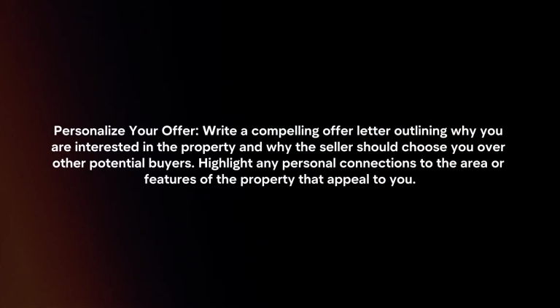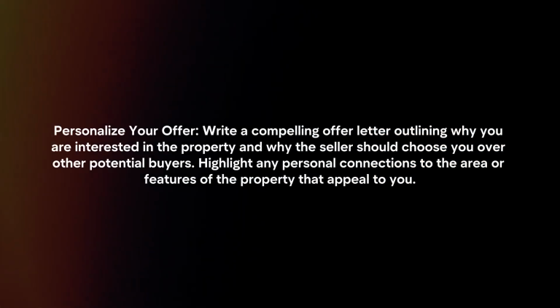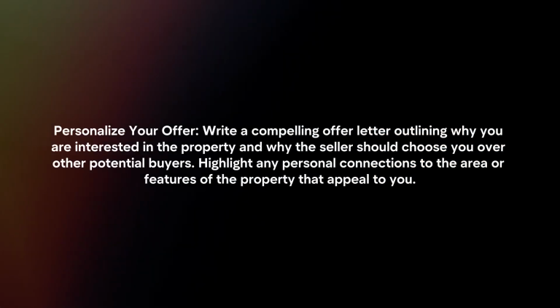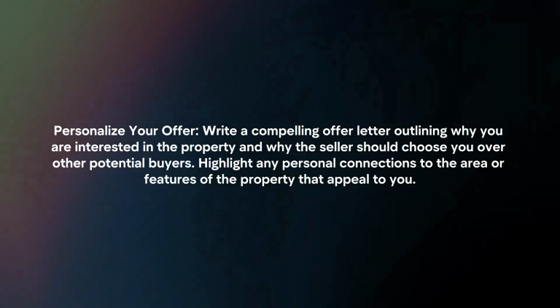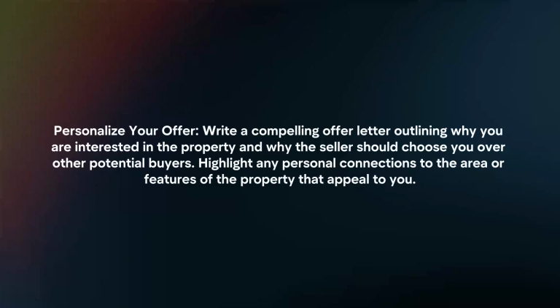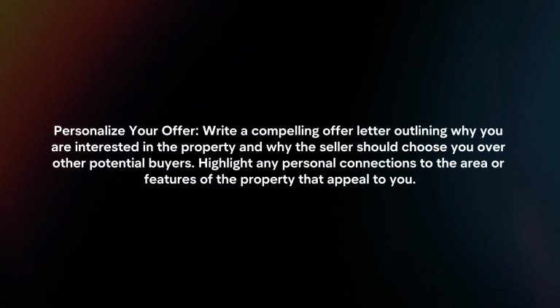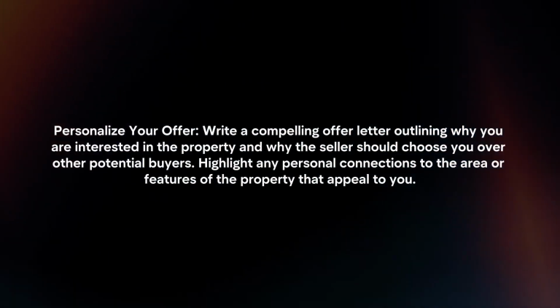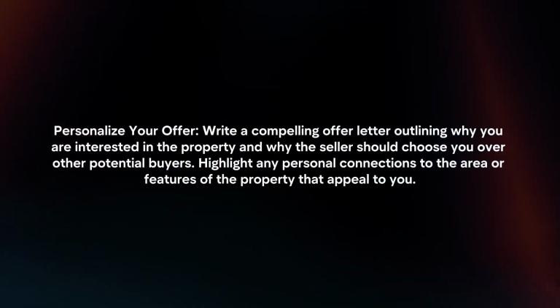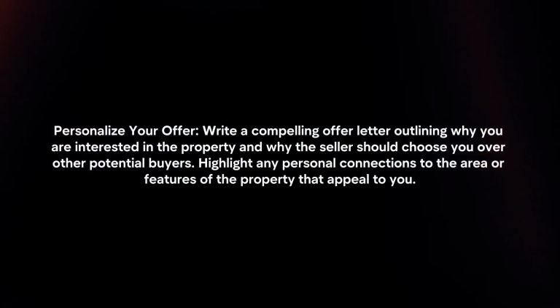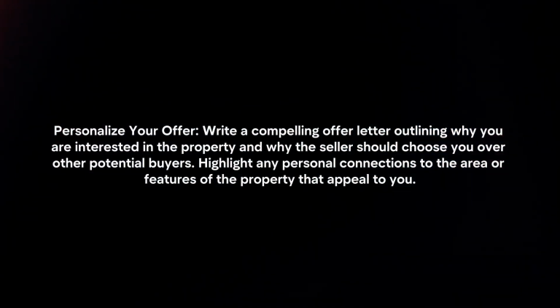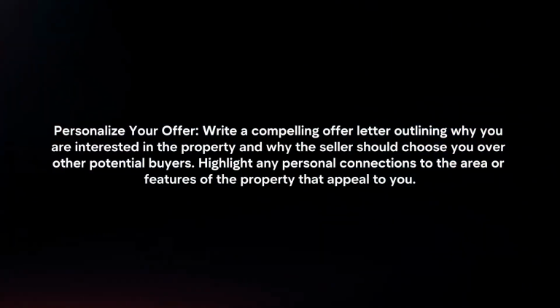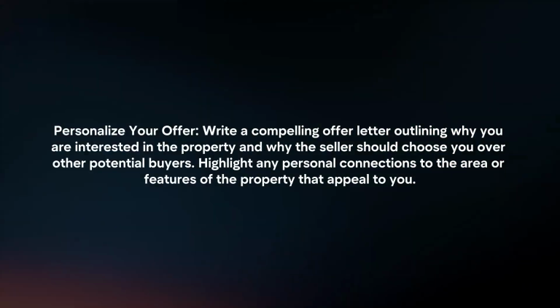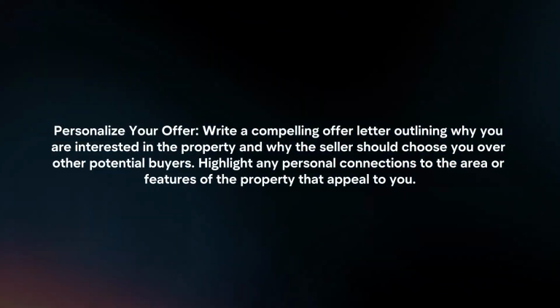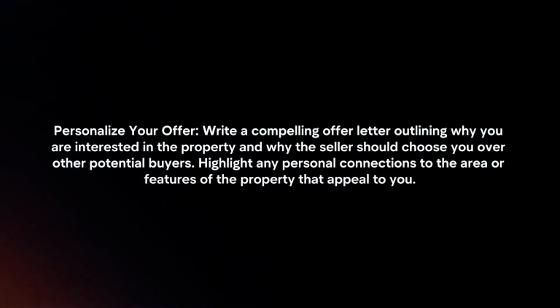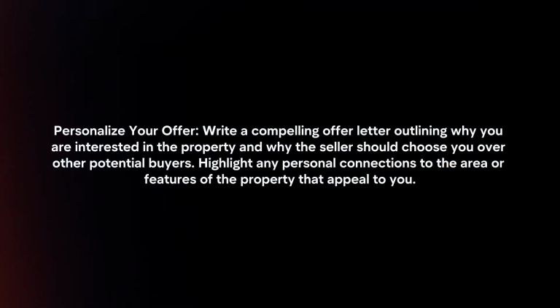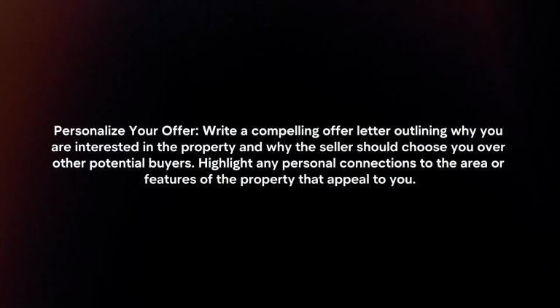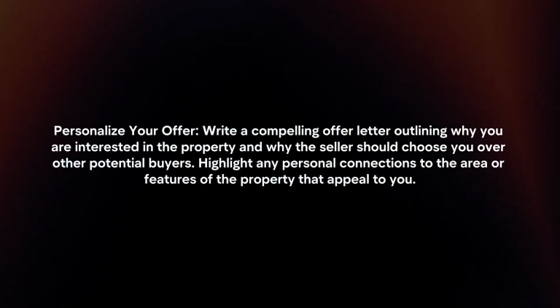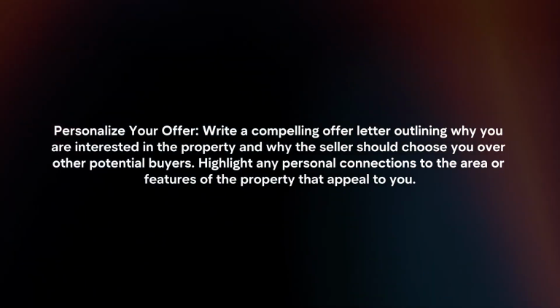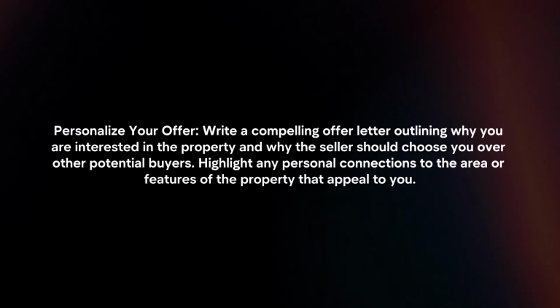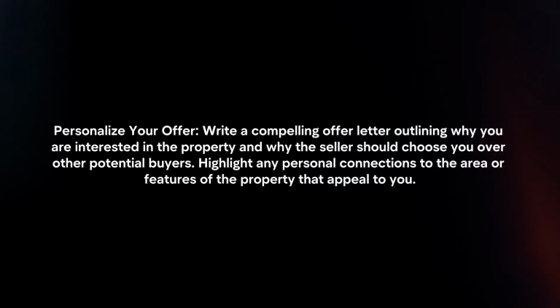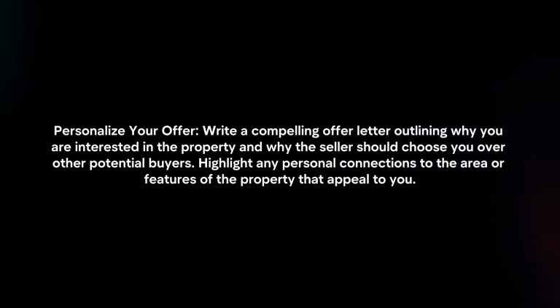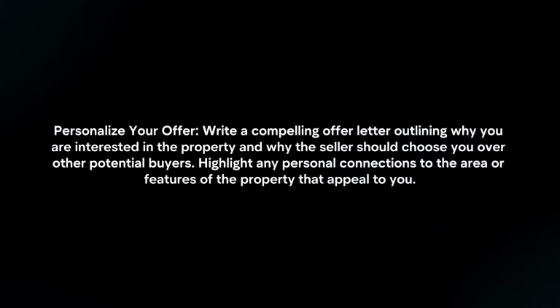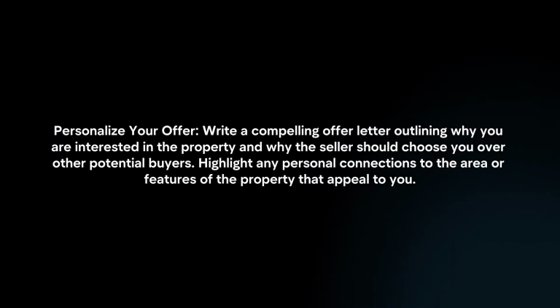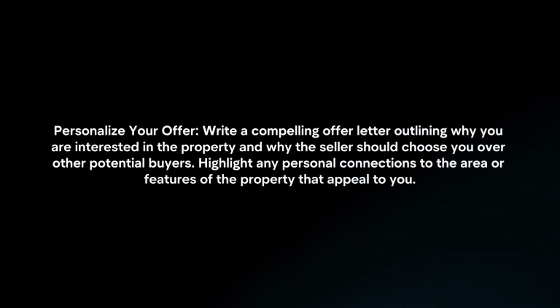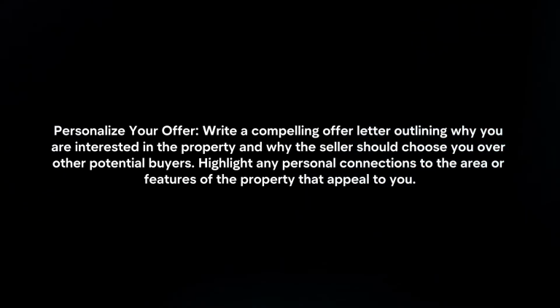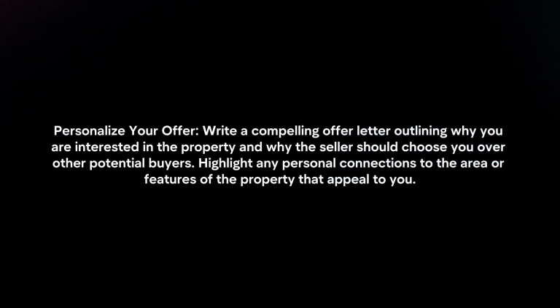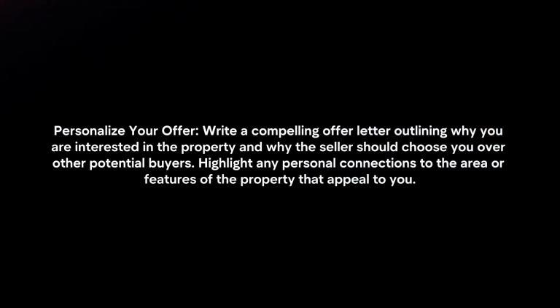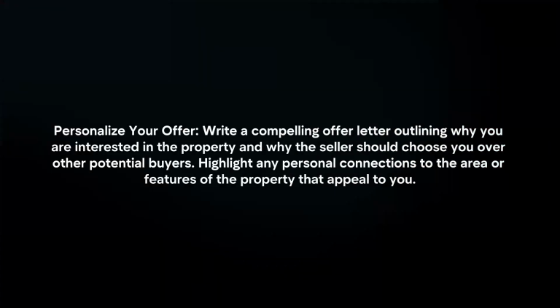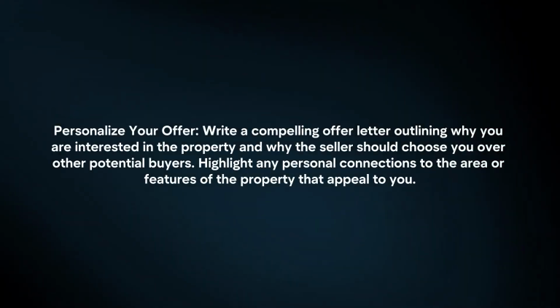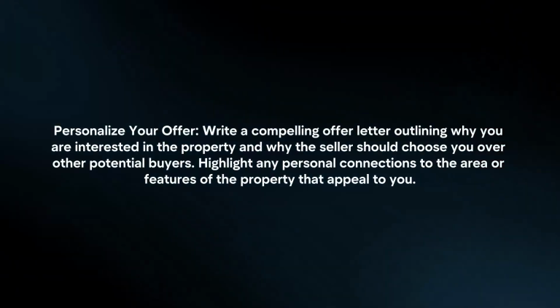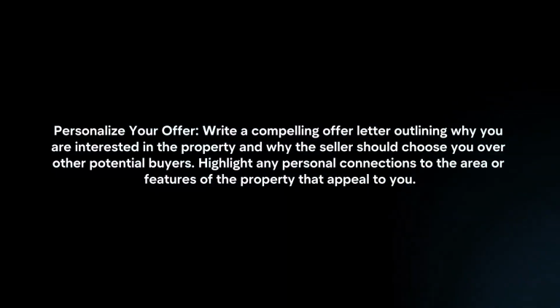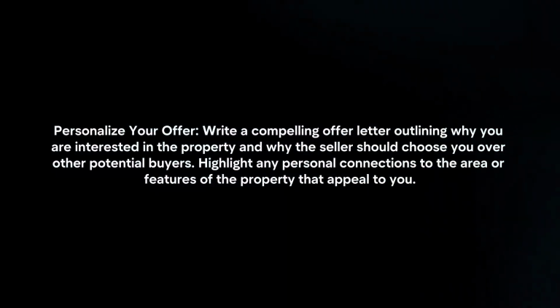Personalize your offer. Write a compelling offer letter outlining why you are interested in the property and why the seller should choose you over other potential buyers. Highlight any personal connections to the area or features of the property that appeal to you.